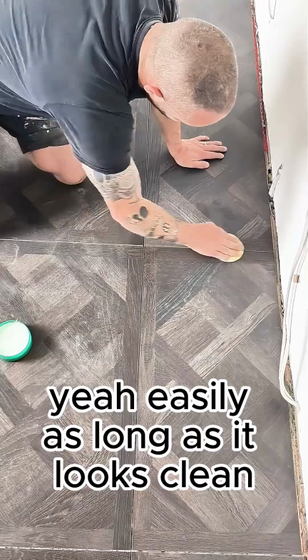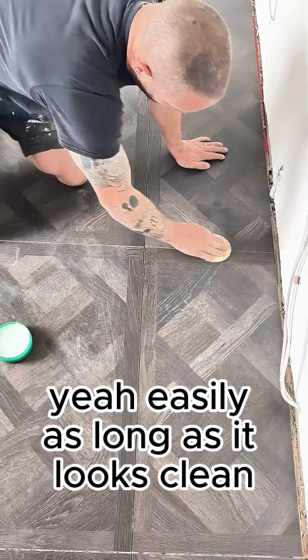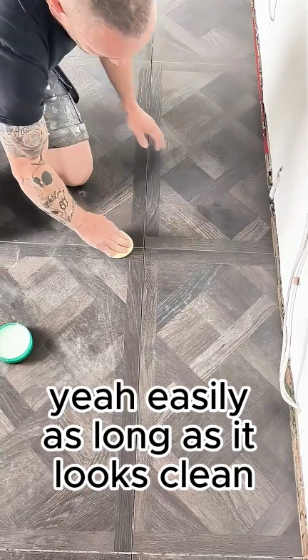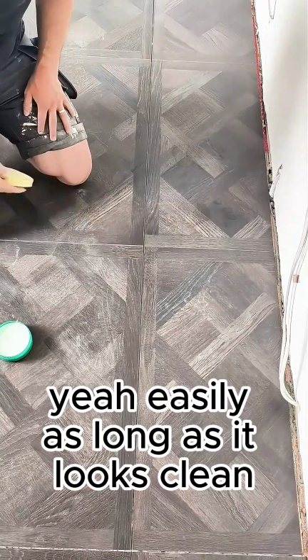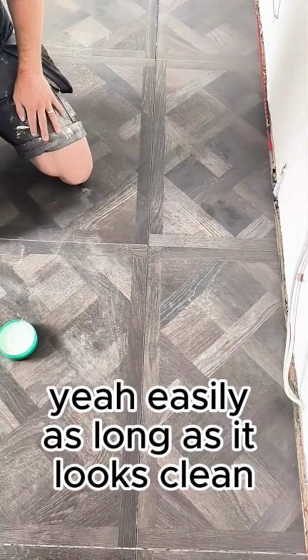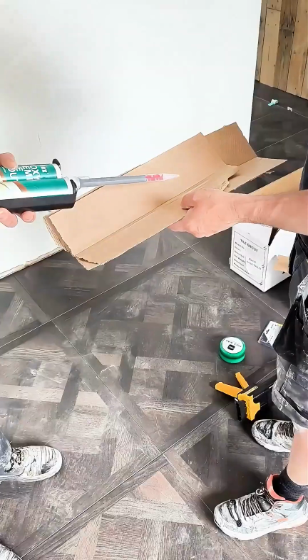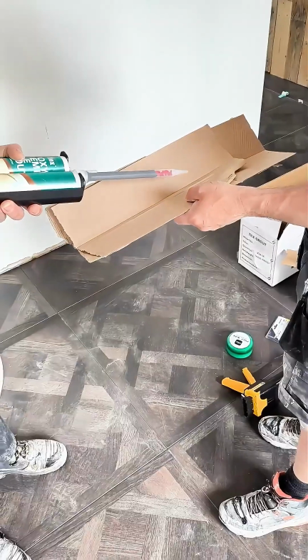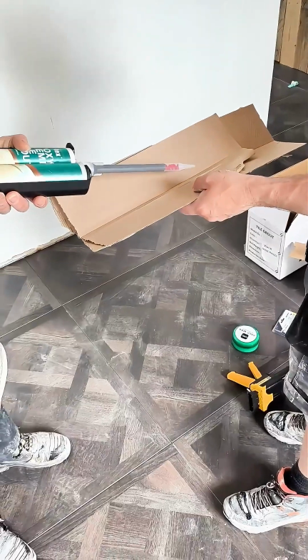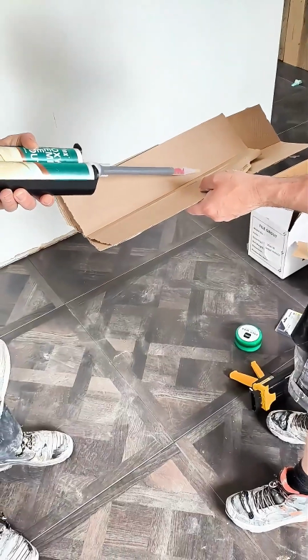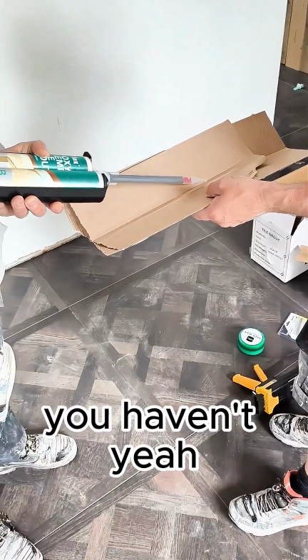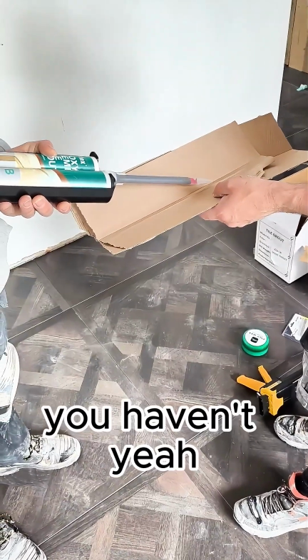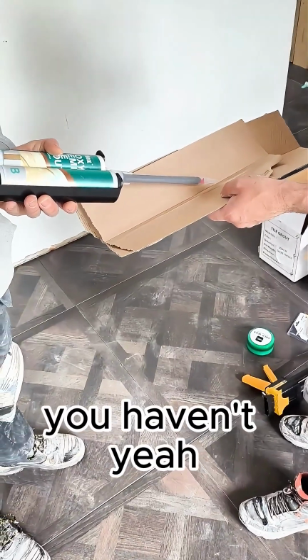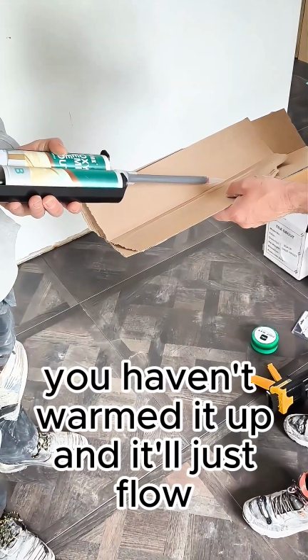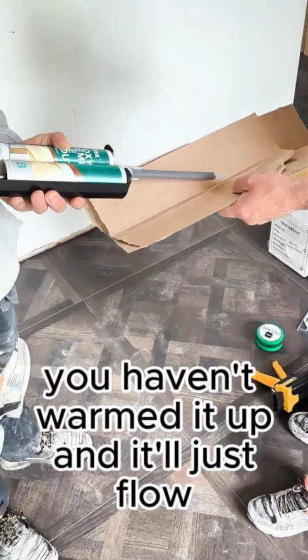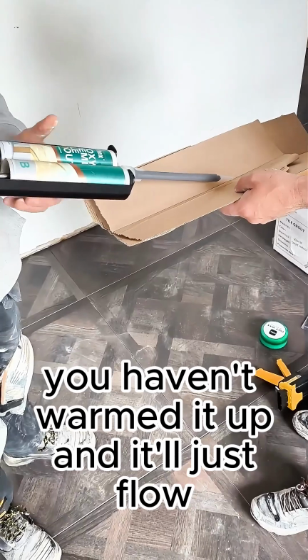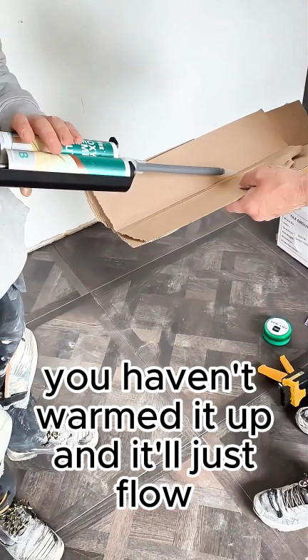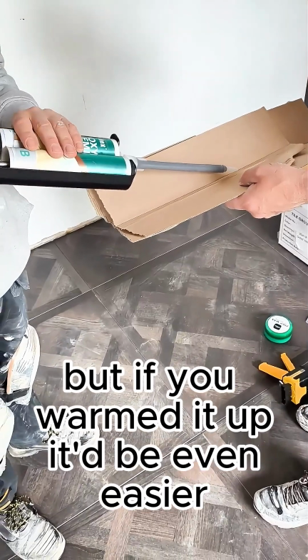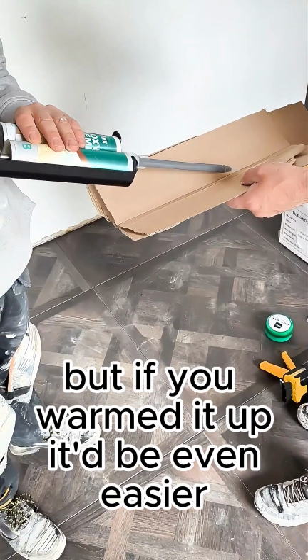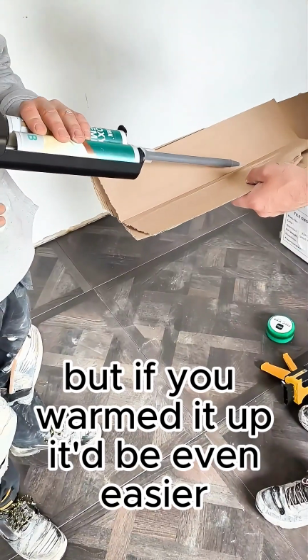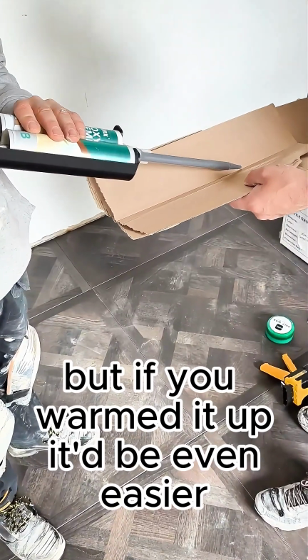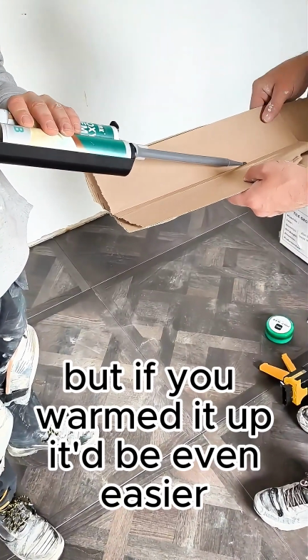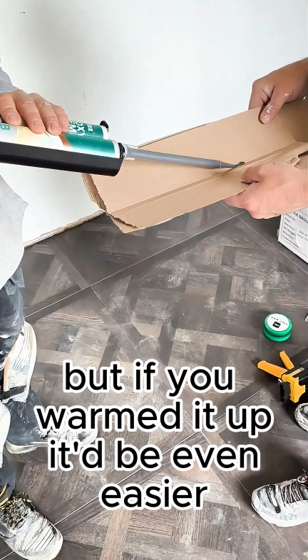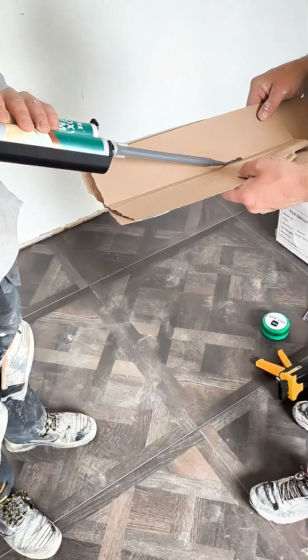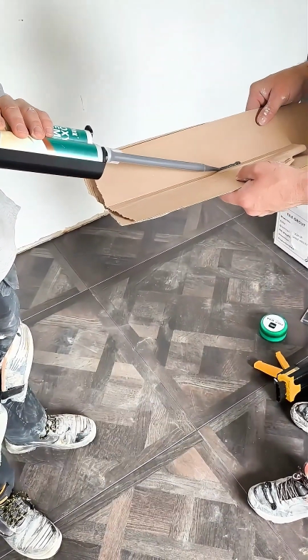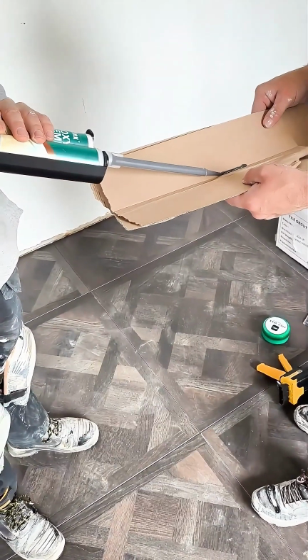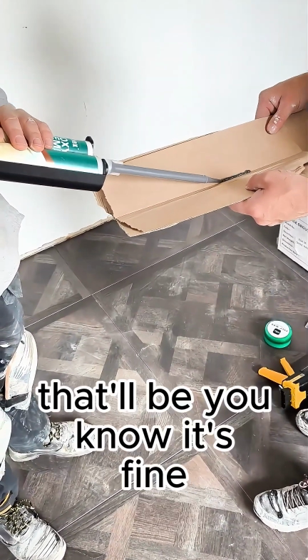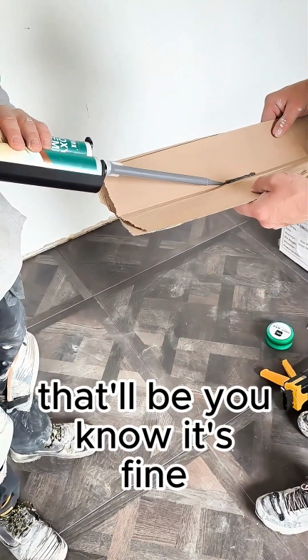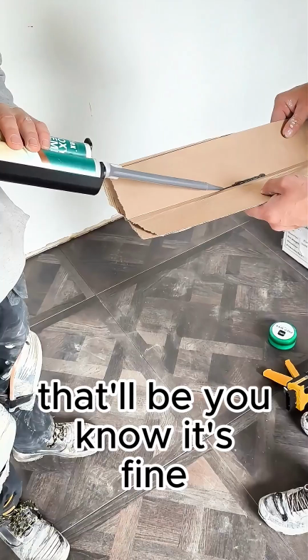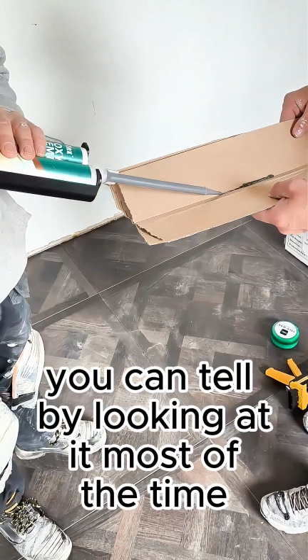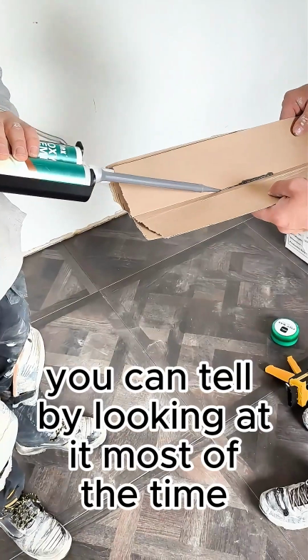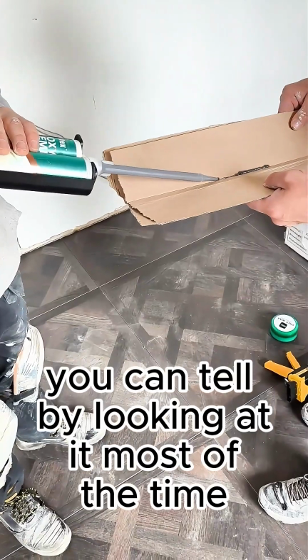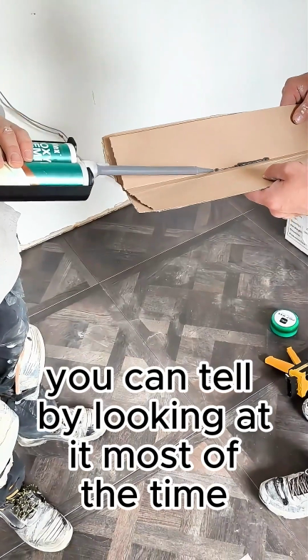As long as it looks clean. You haven't warmed it up, just flow. But if you warmed it up, it'd be easier. You can tell by looking at it most of the time.